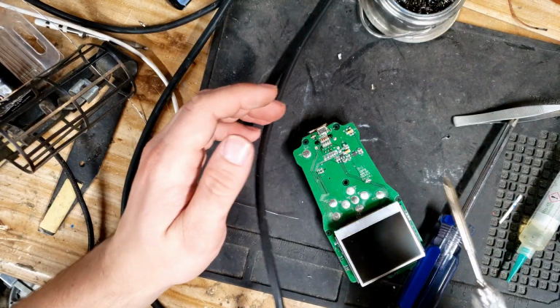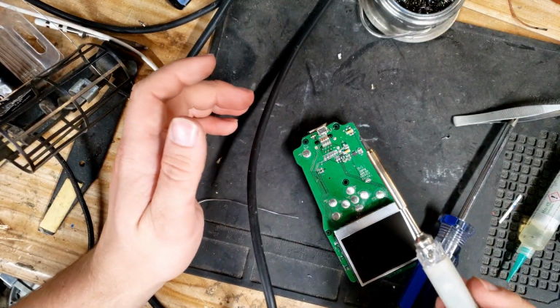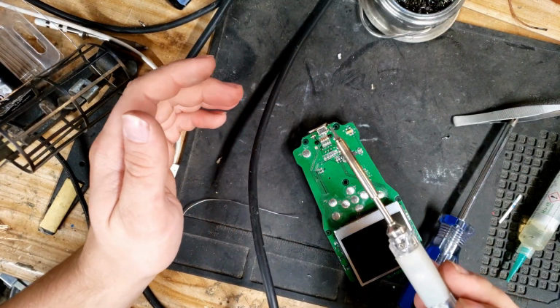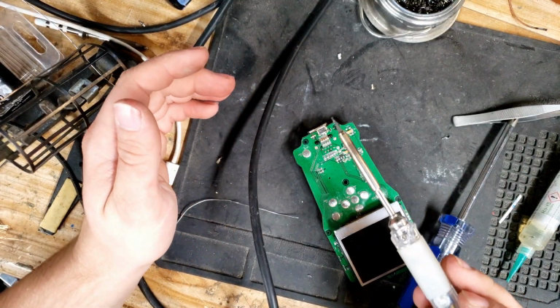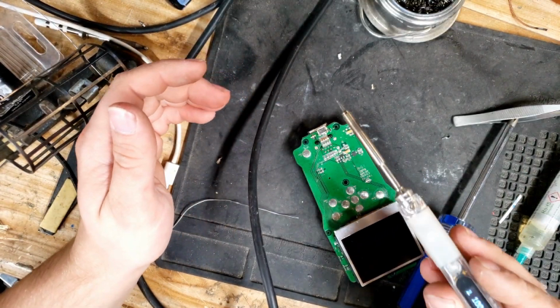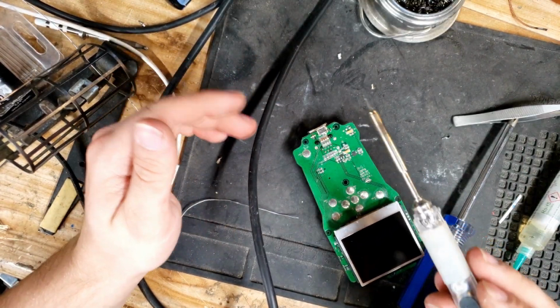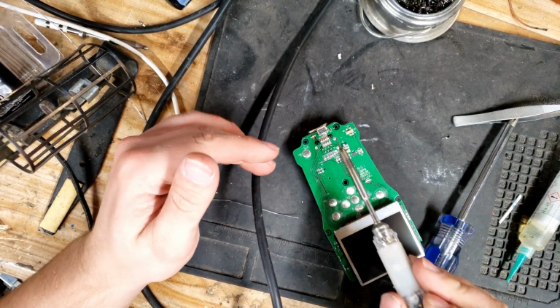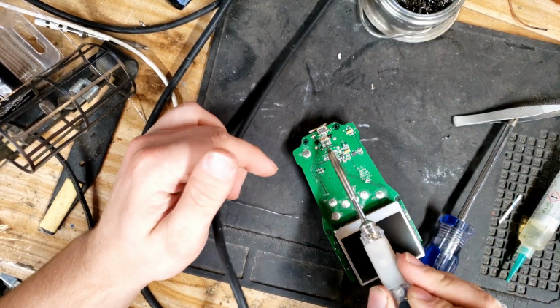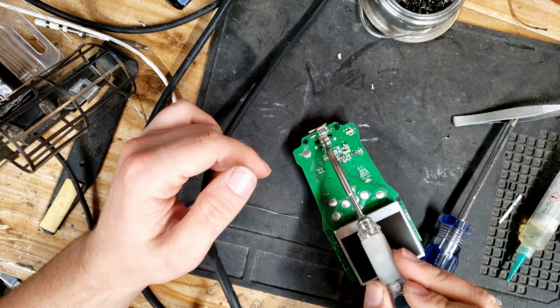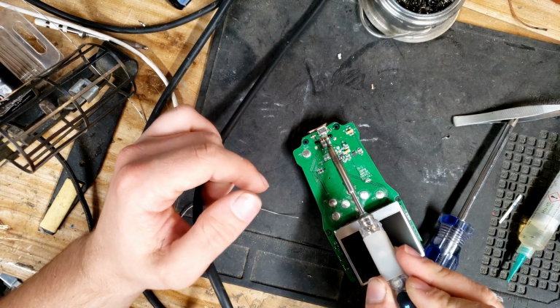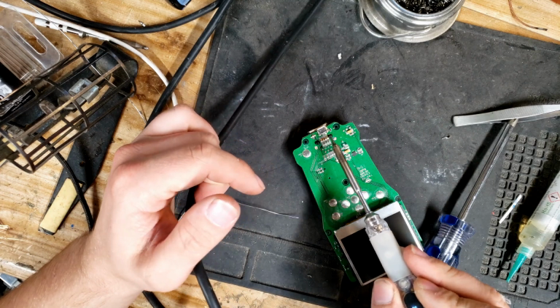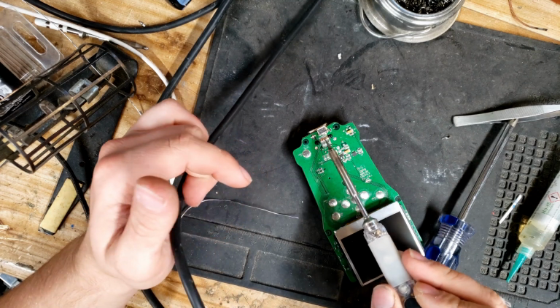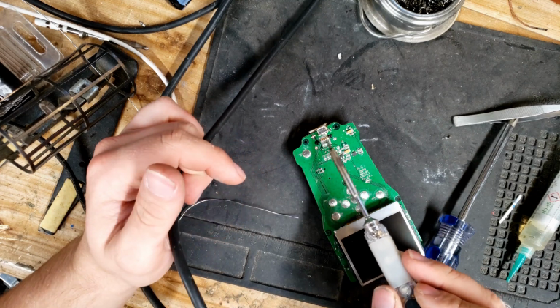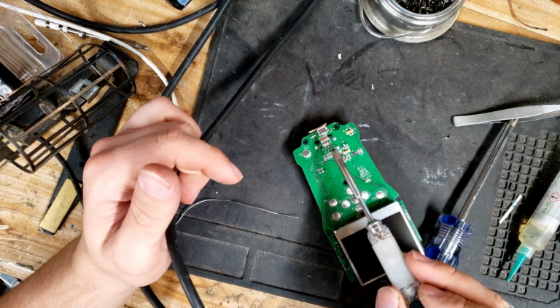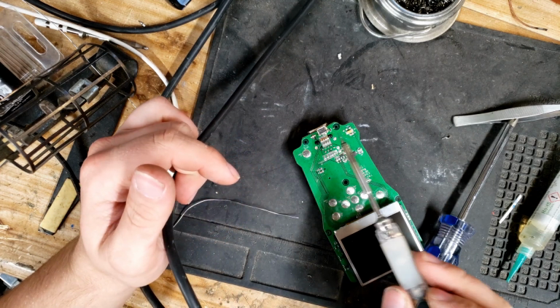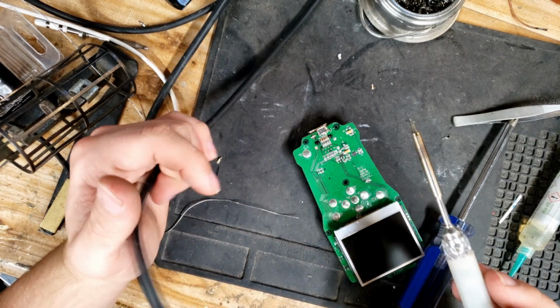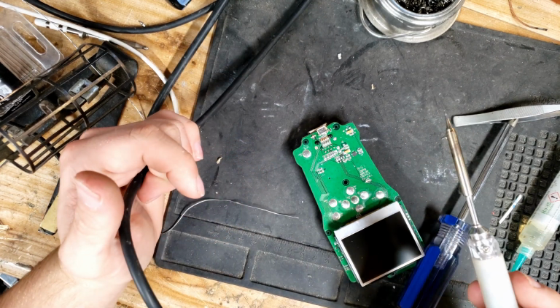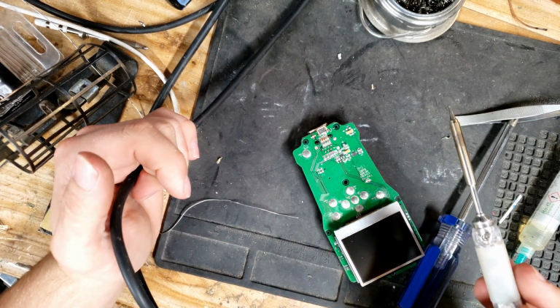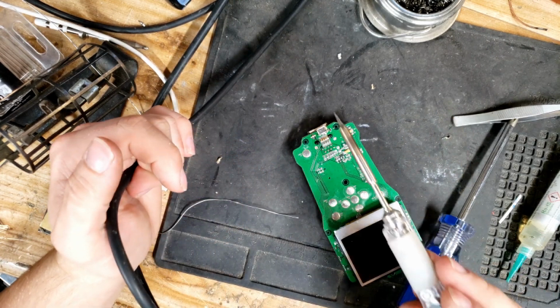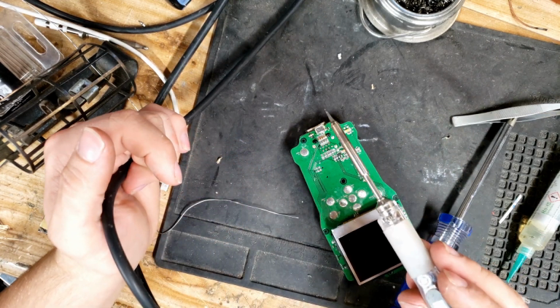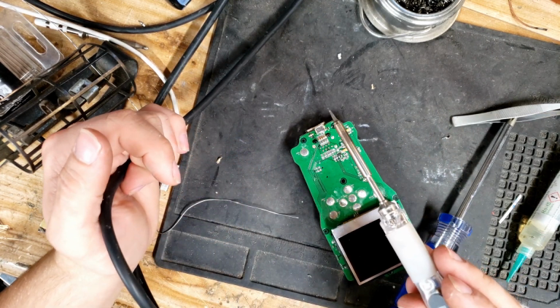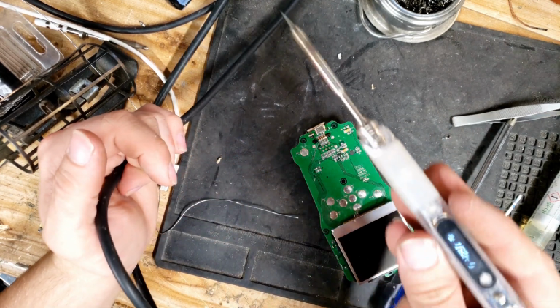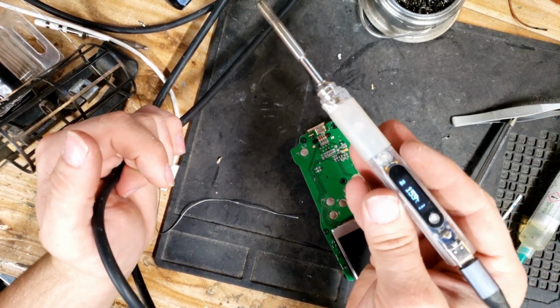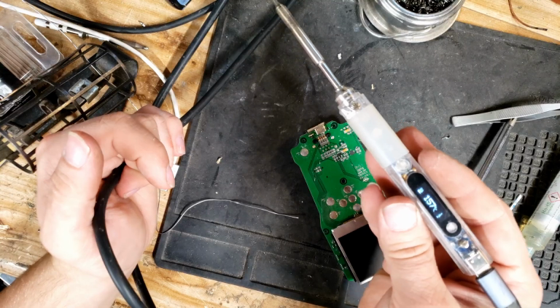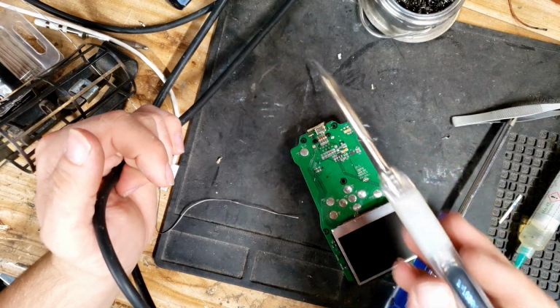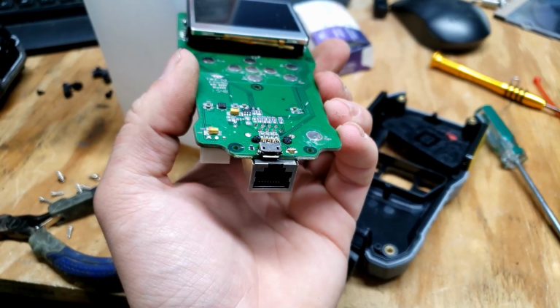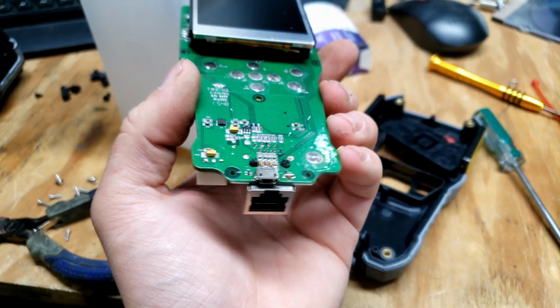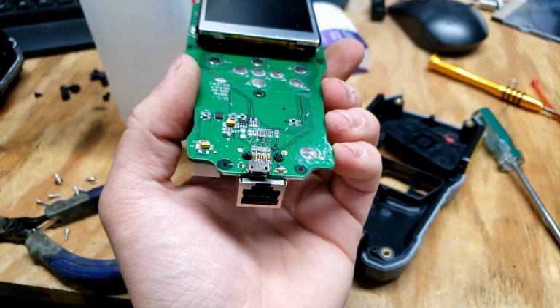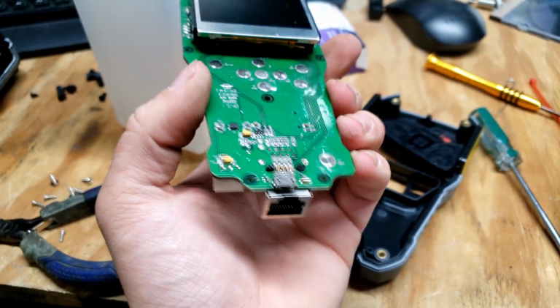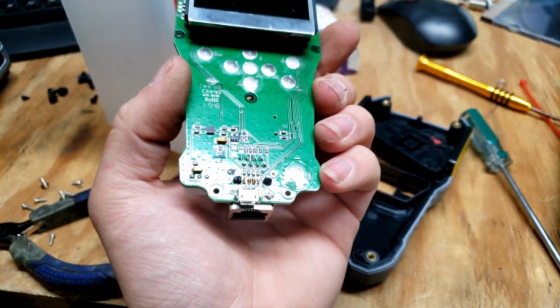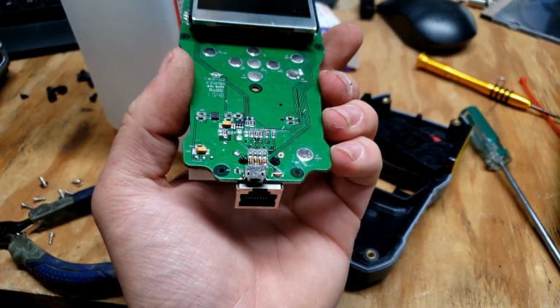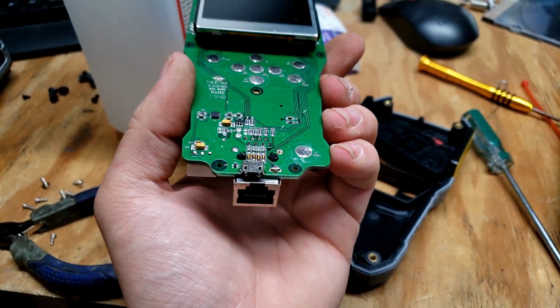I'm going to use a fine tip on the Pinecil and just touch up those pads because they didn't go very well. I believe they're attached, but I want to make sure. And there we go — the port is on. I checked all the pins and they're solid.